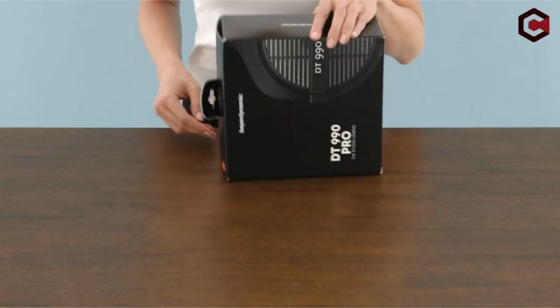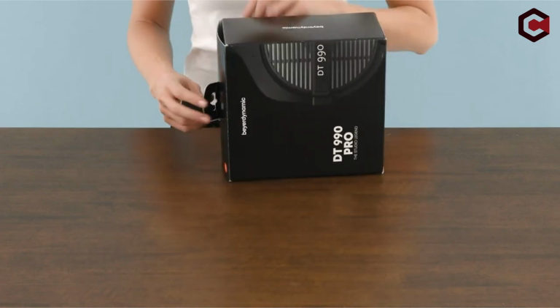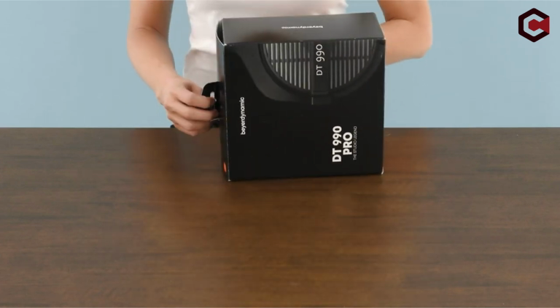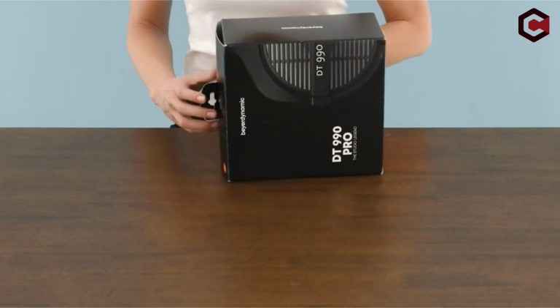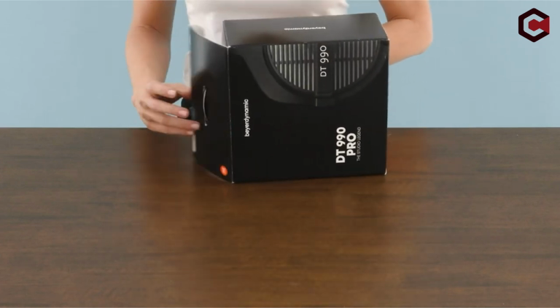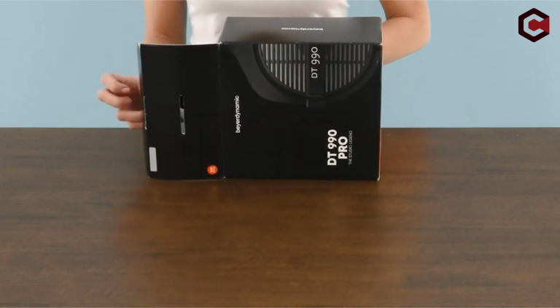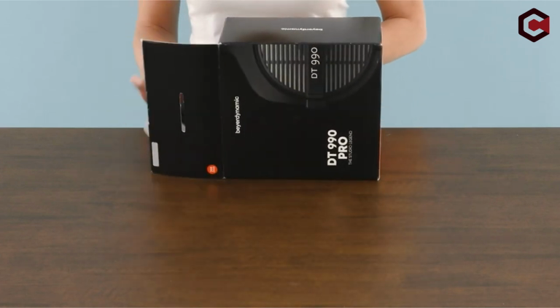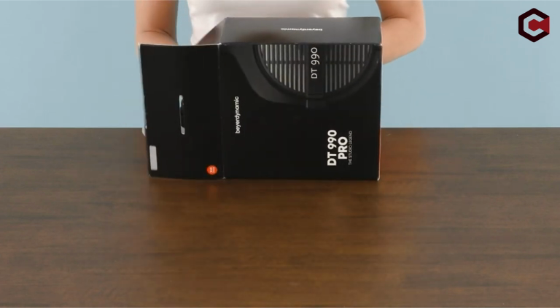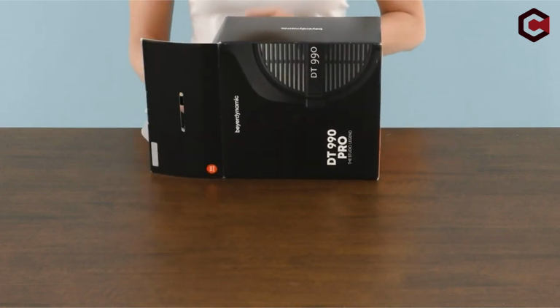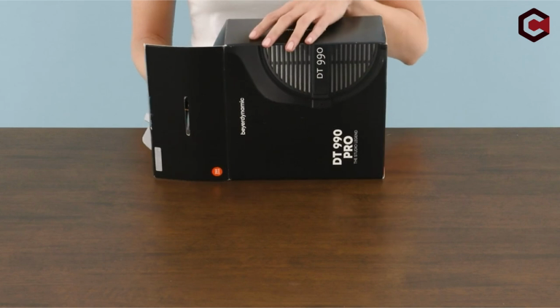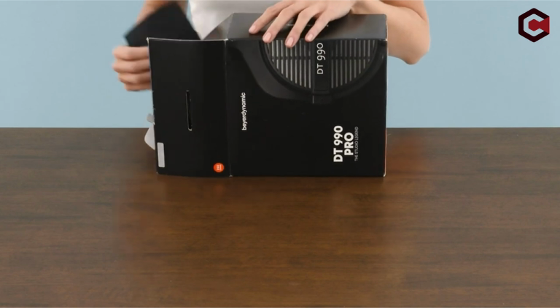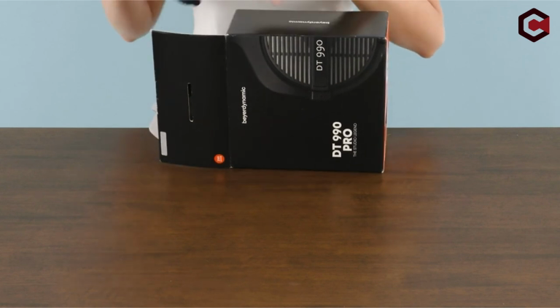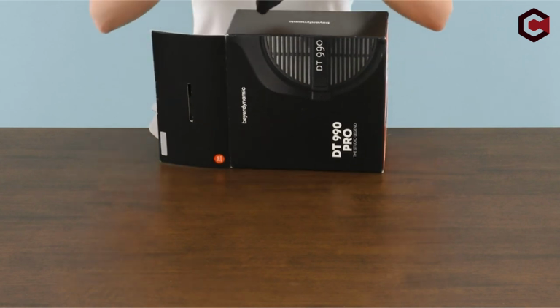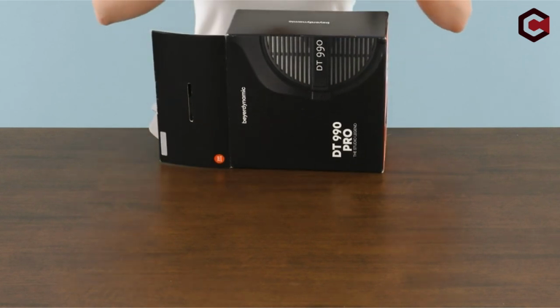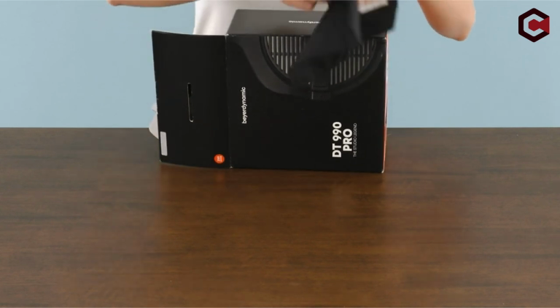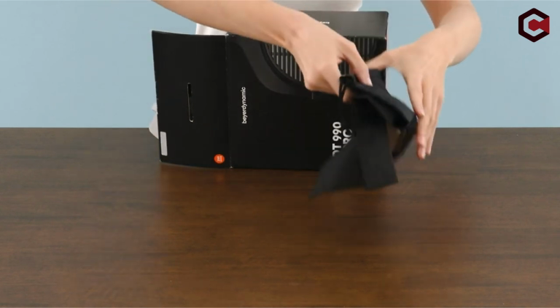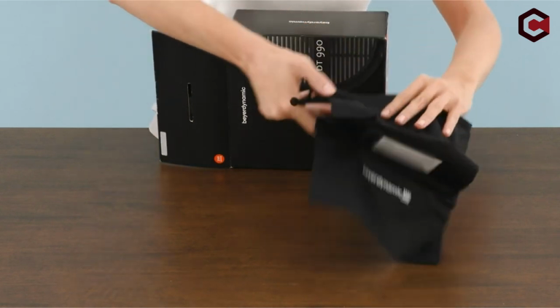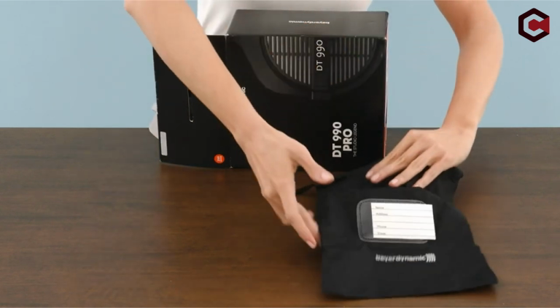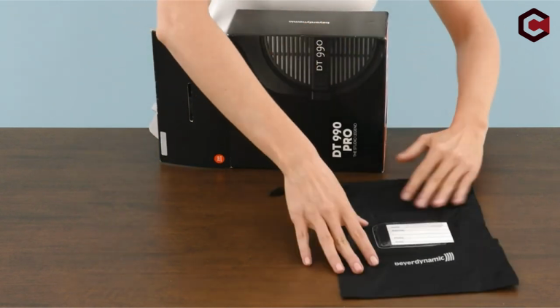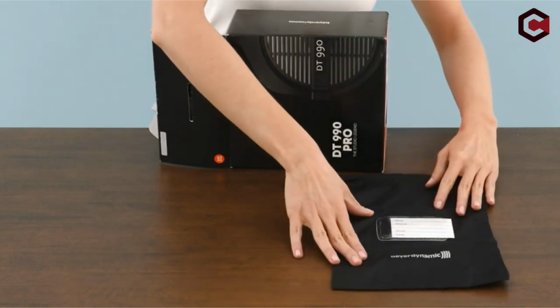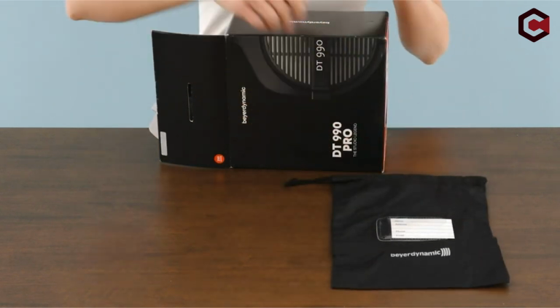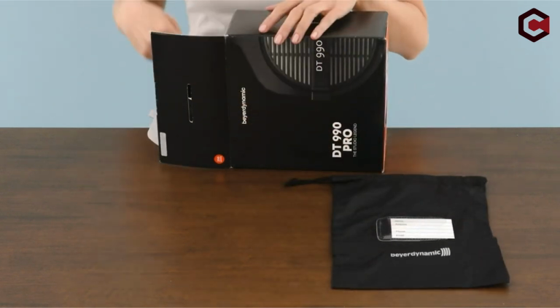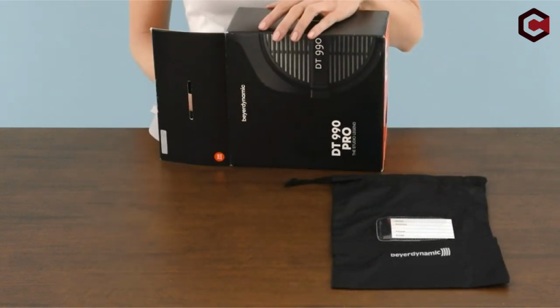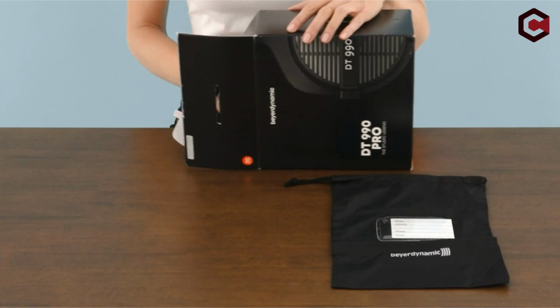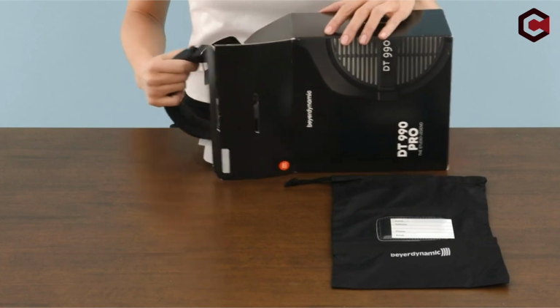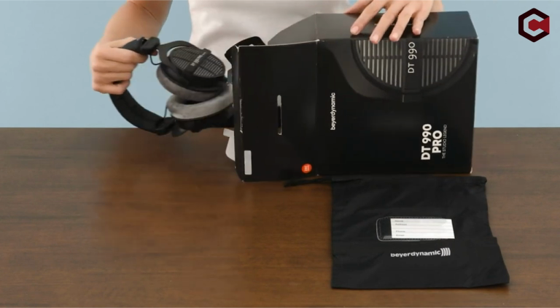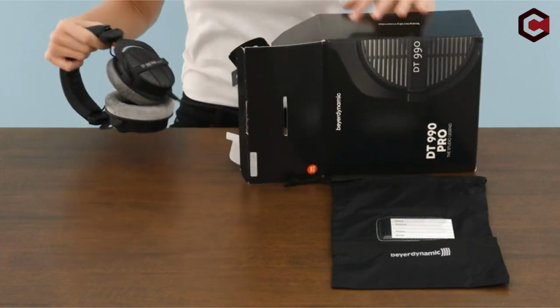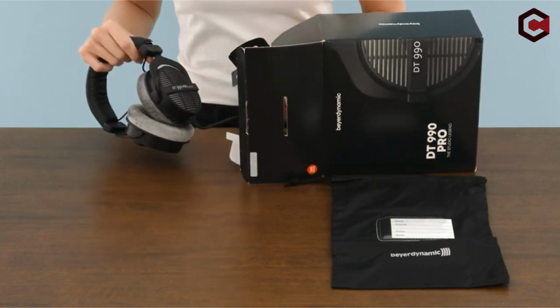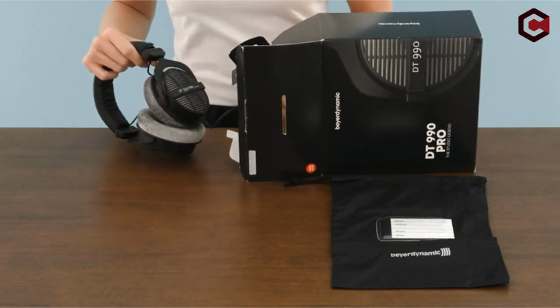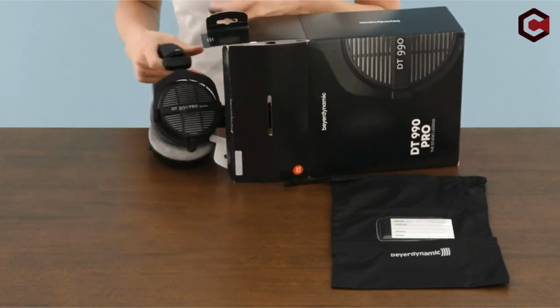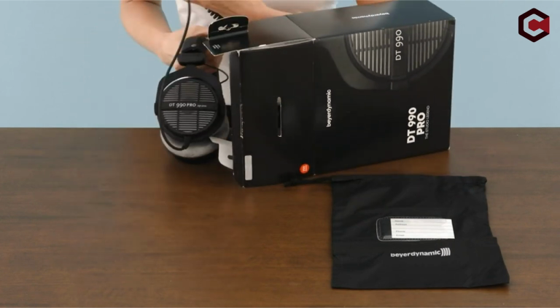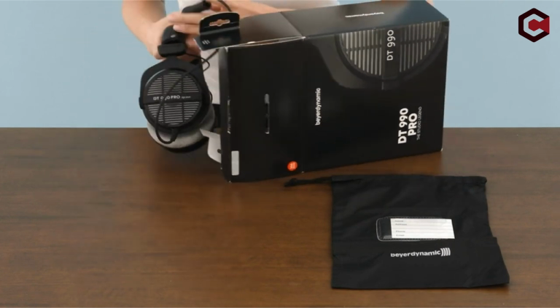So that's our round-up of the best over-ear headphones for big heads. Check out the links in the description for more info. If you enjoyed the video, hit the like button and subscribe for more content. Thanks for watching!